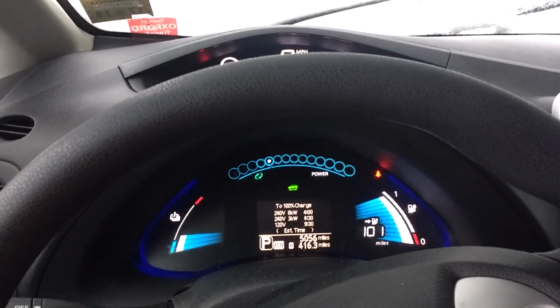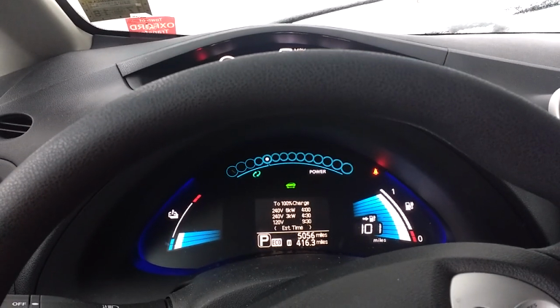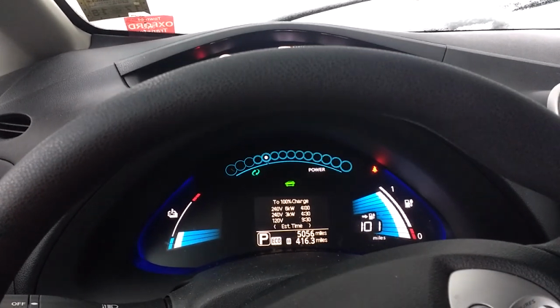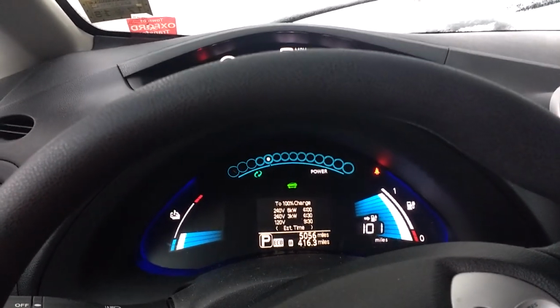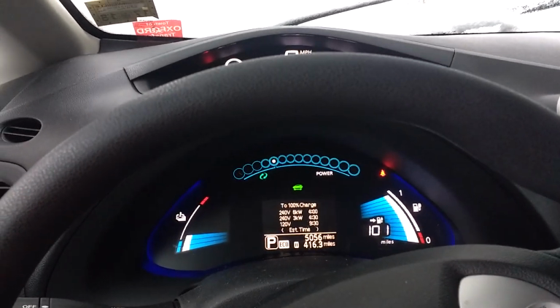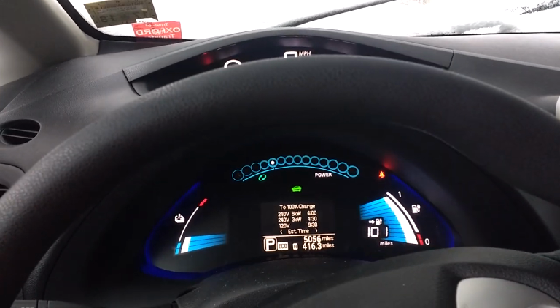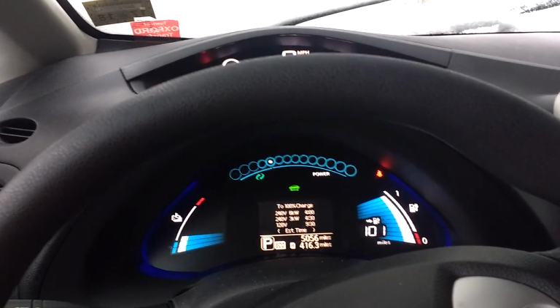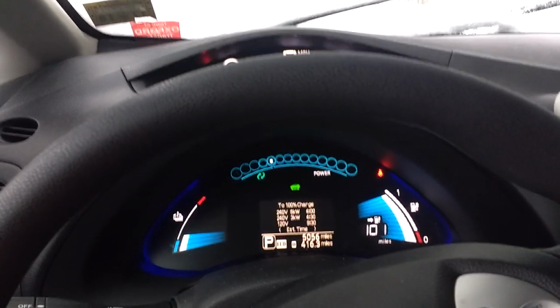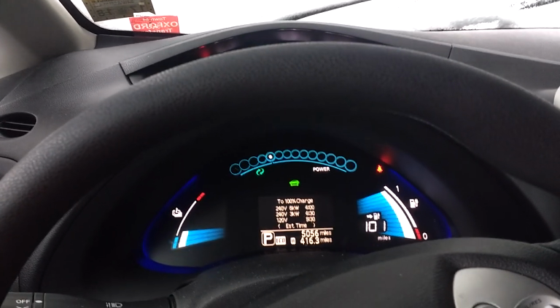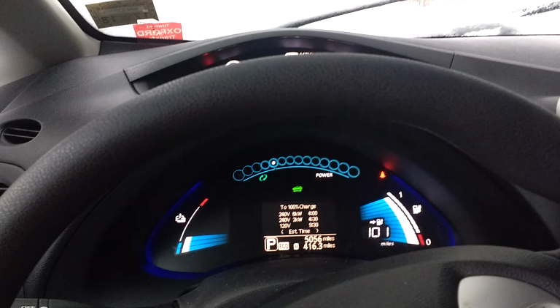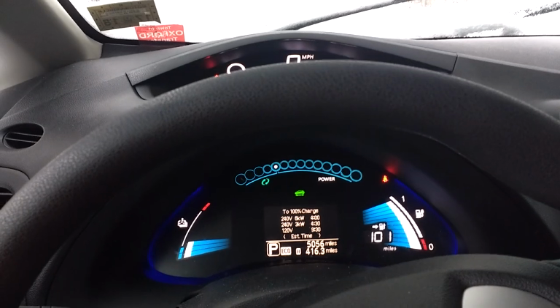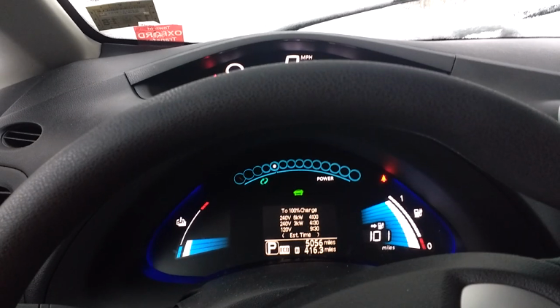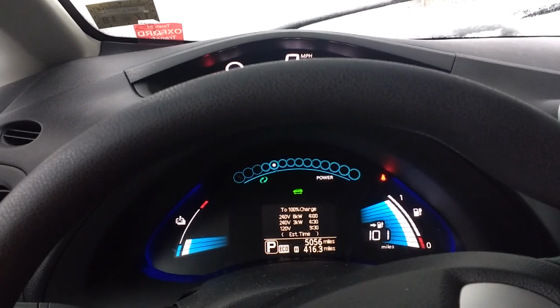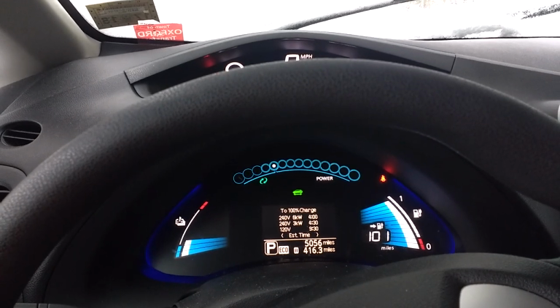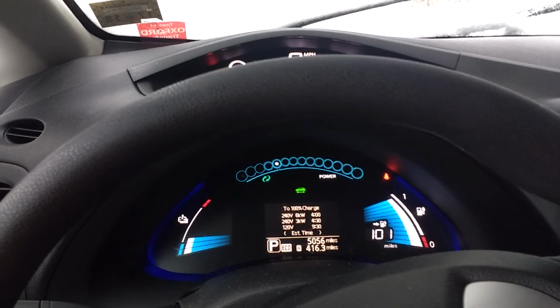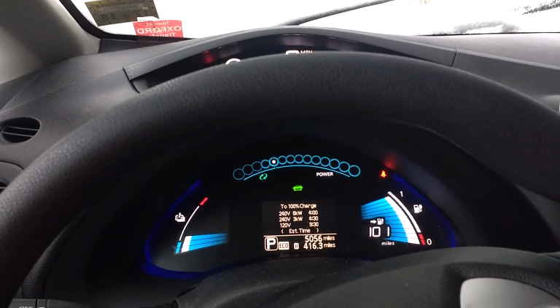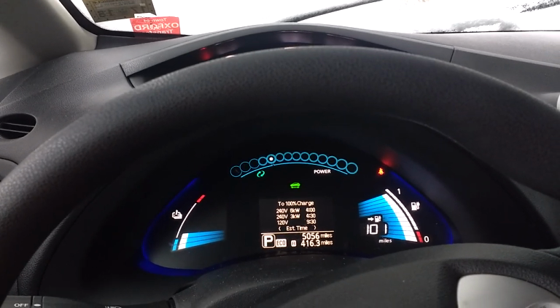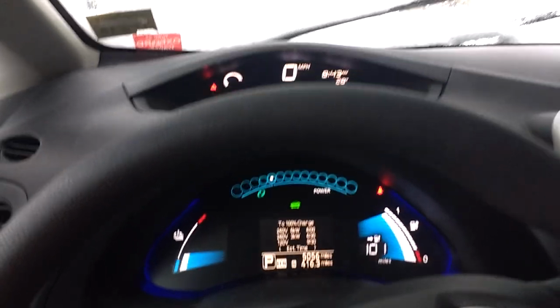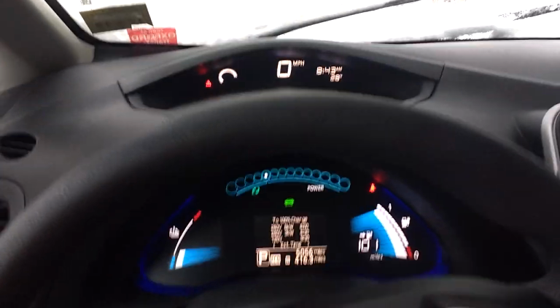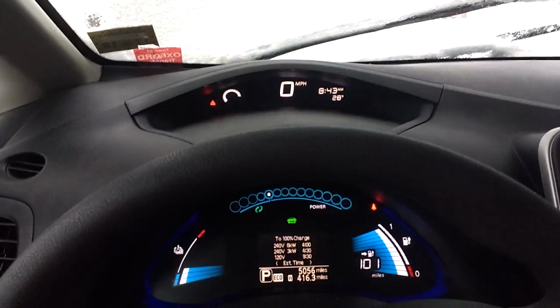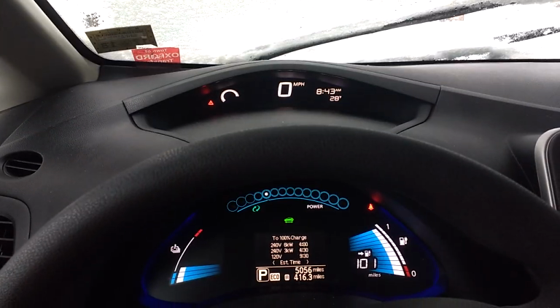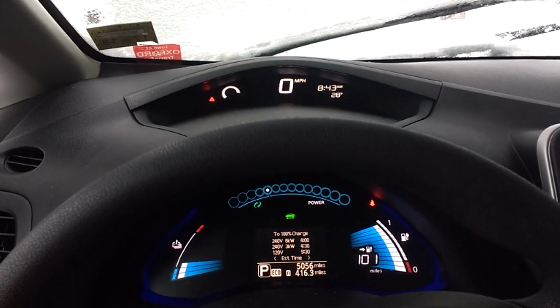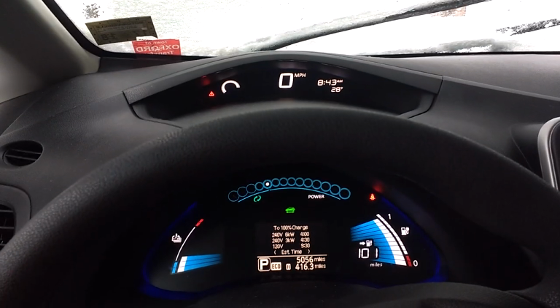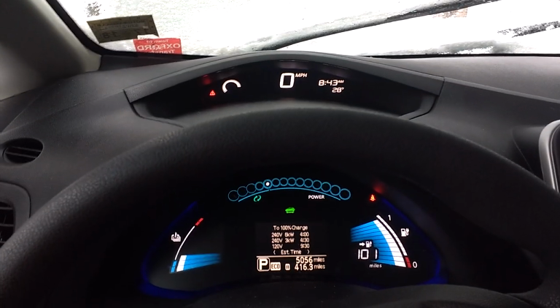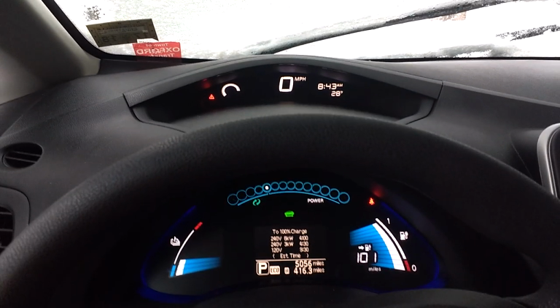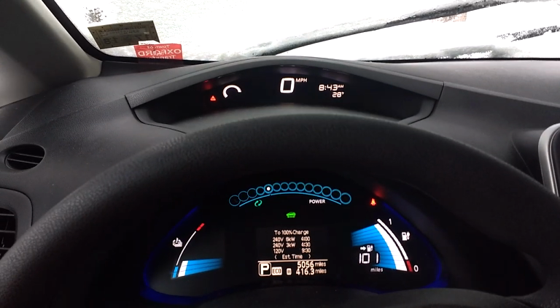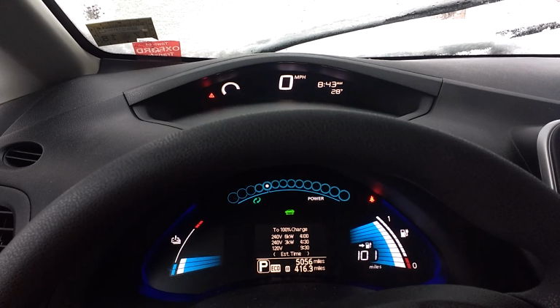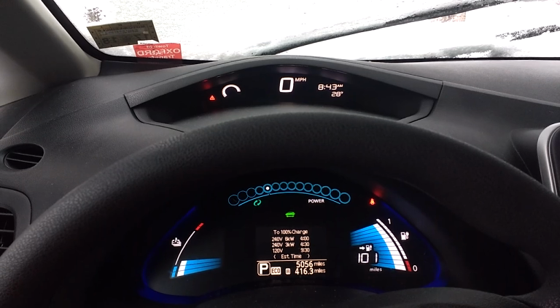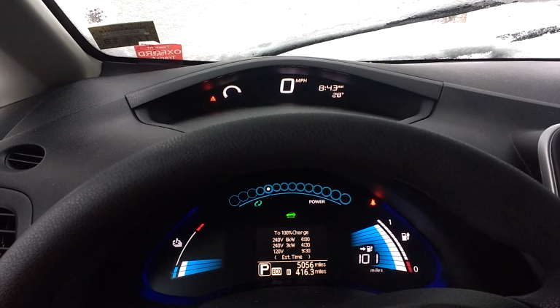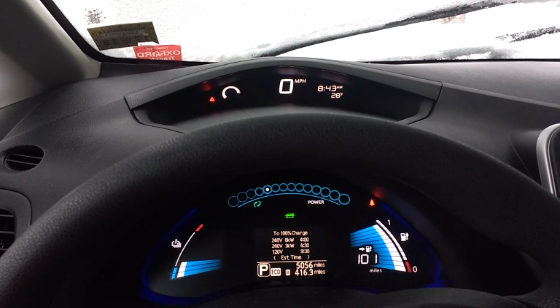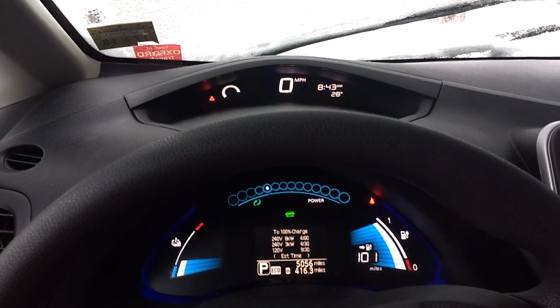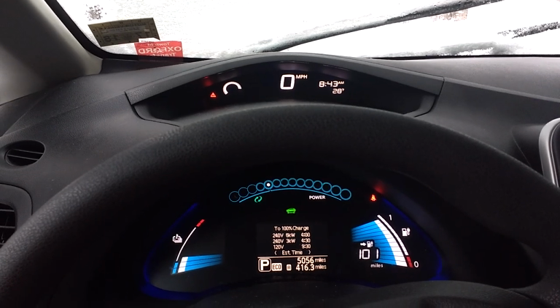Turn the heat off — still got 110. The climate control did run this morning at 7 o'clock, and it's 8:43 right now.